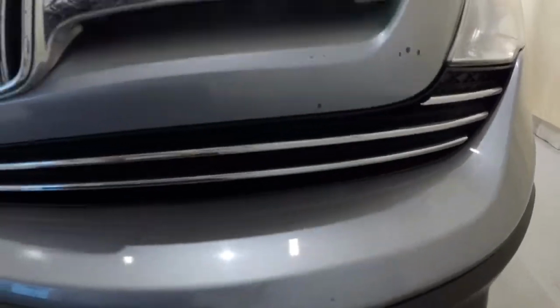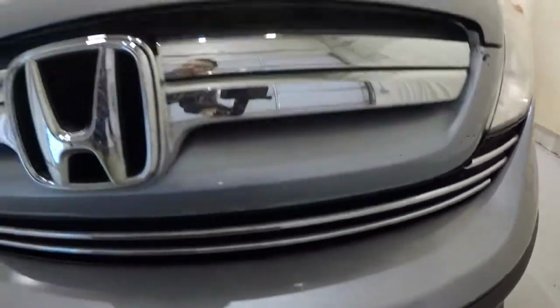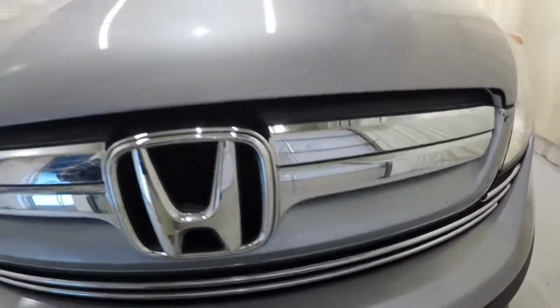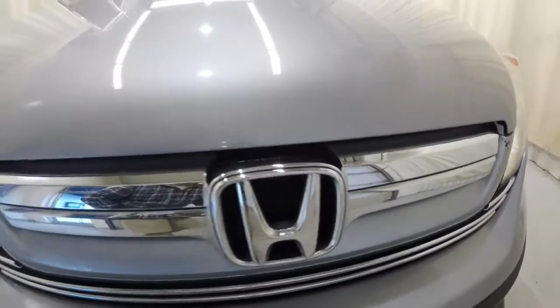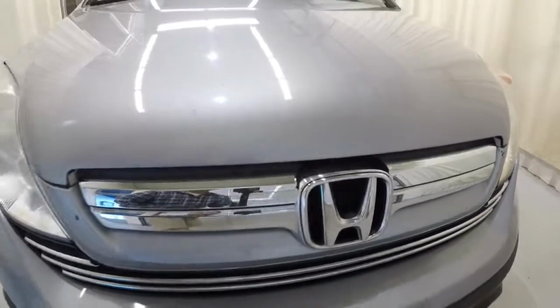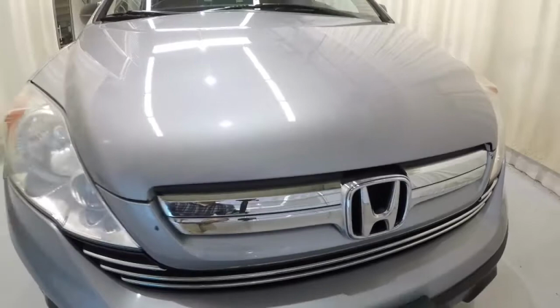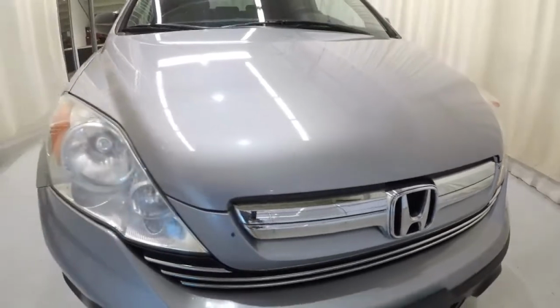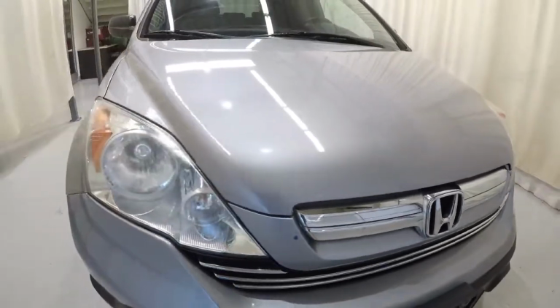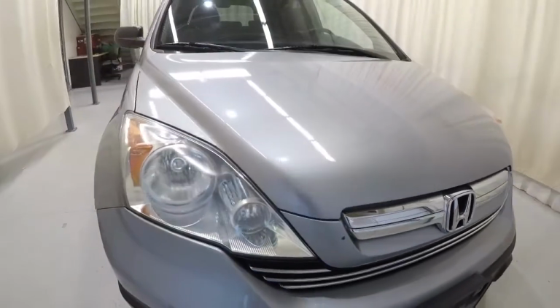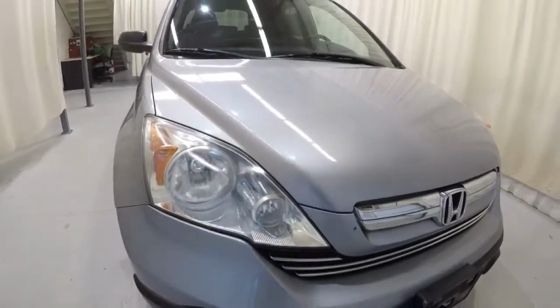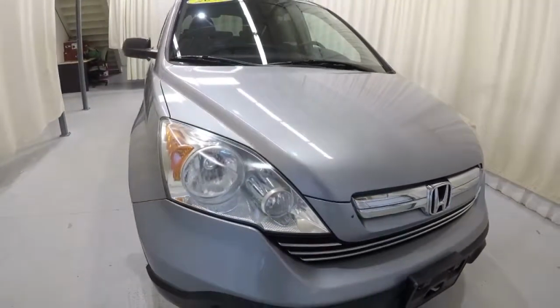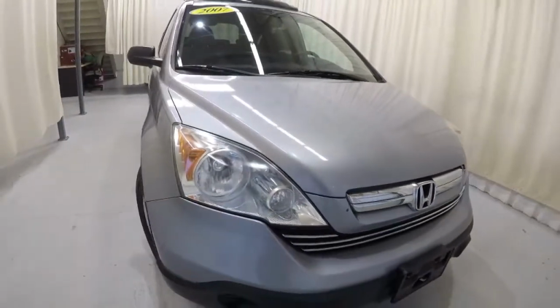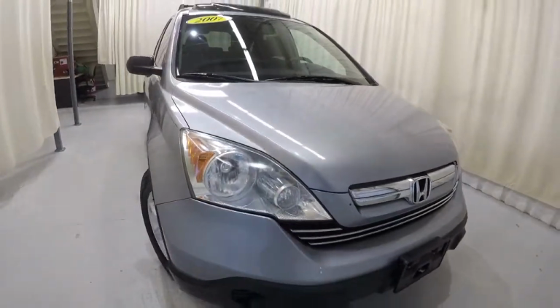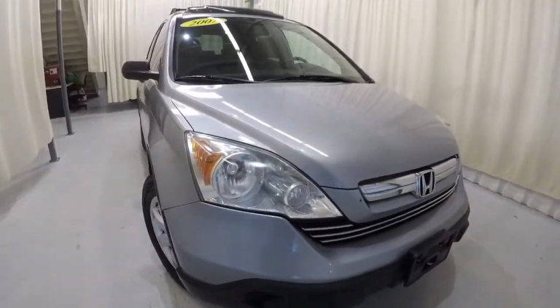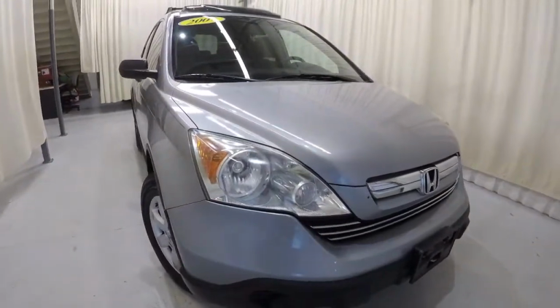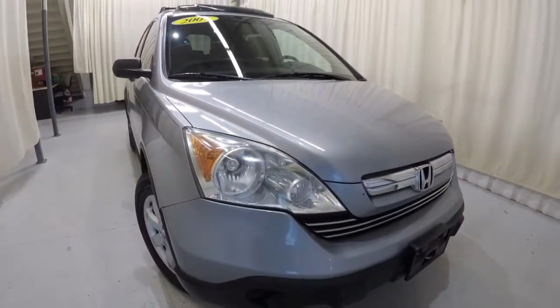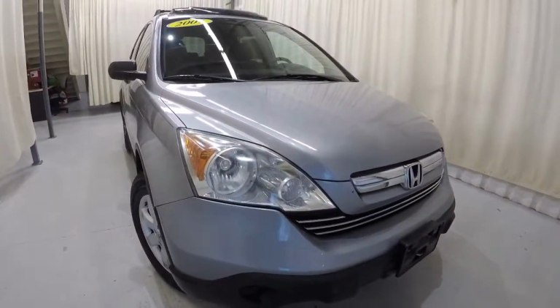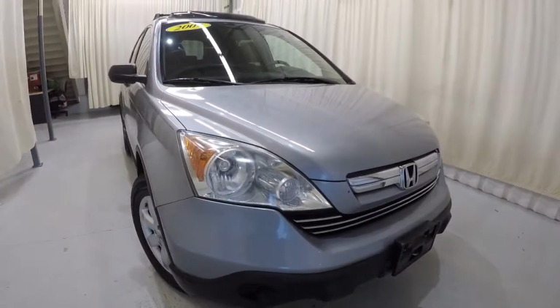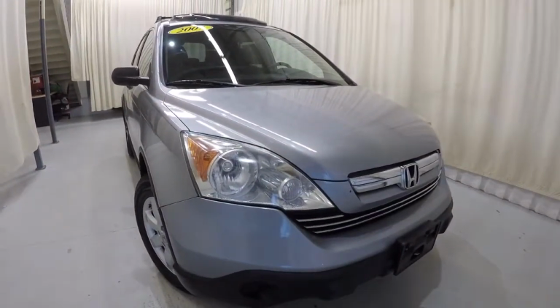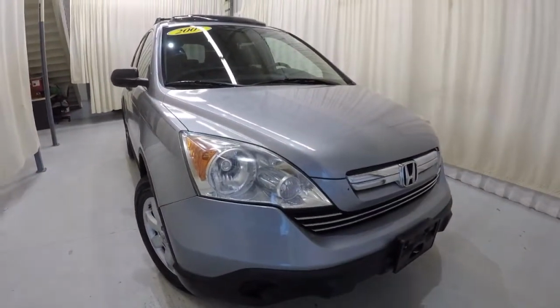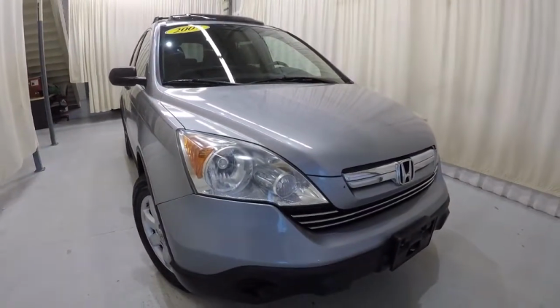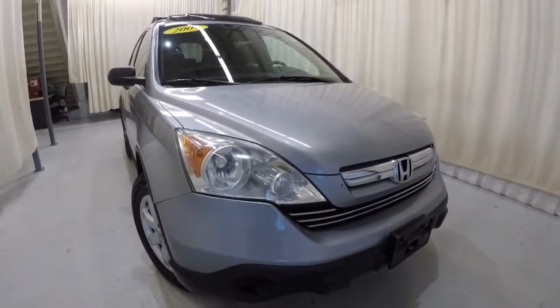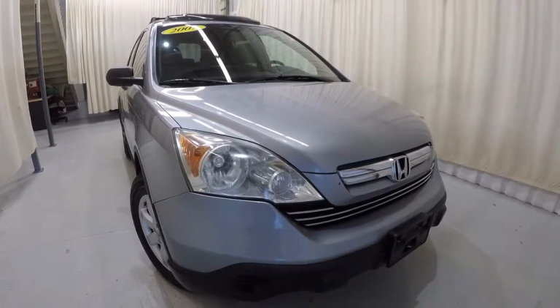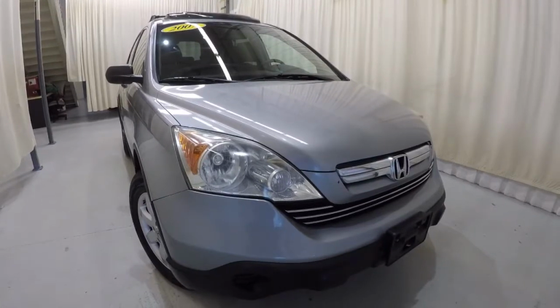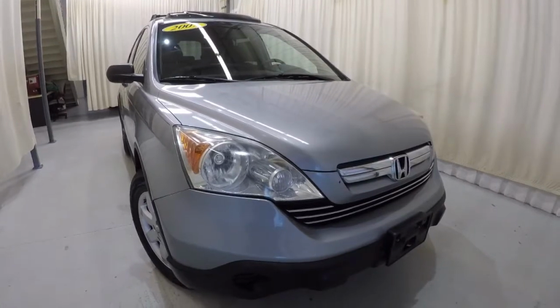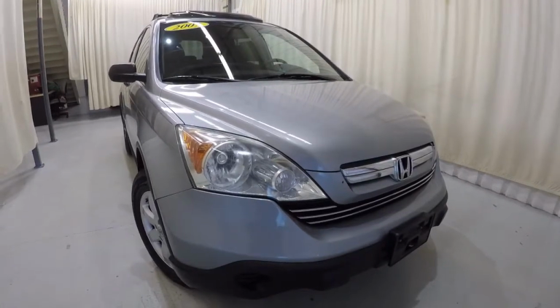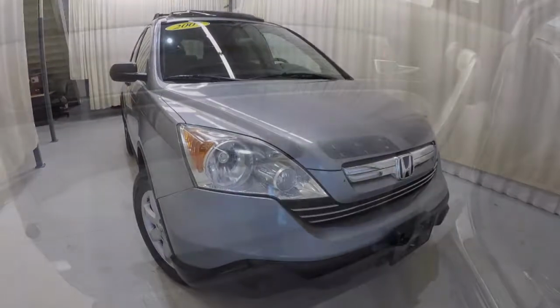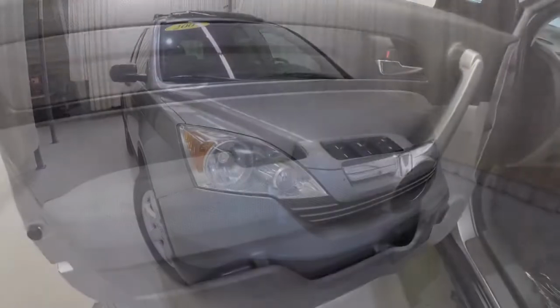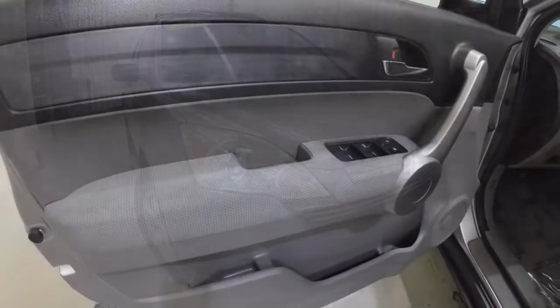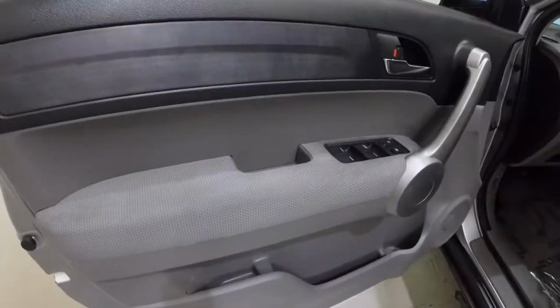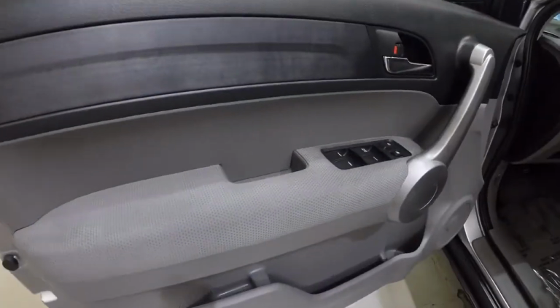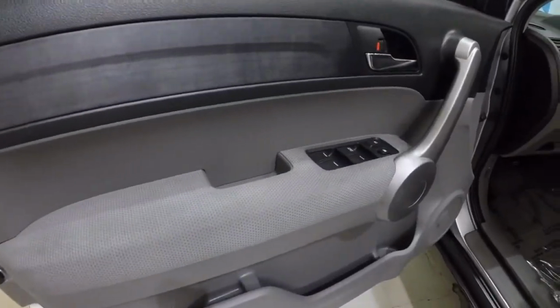It is a 2007 and it does have 148,000 miles, so the price is going to reflect that — but overall this thing's in great shape. Let's go ahead and take a look inside.